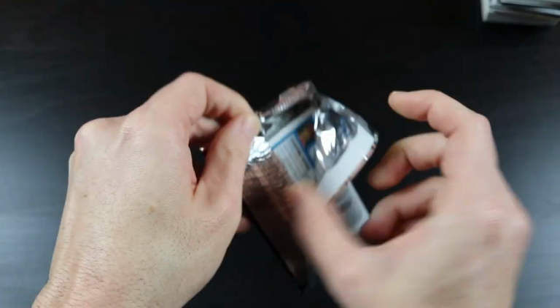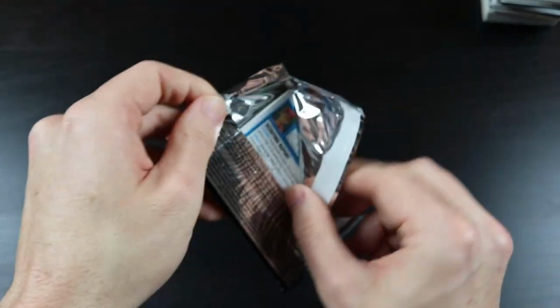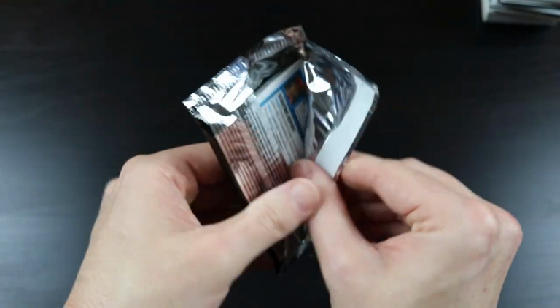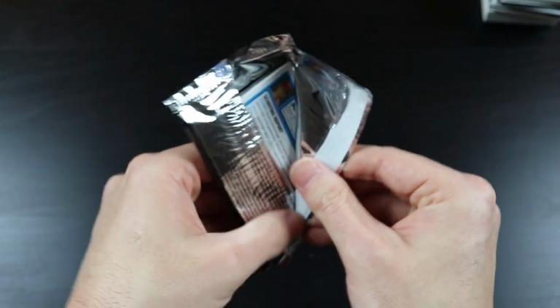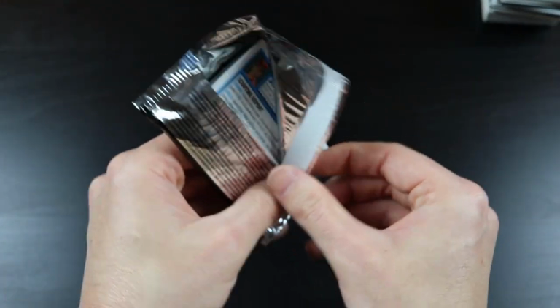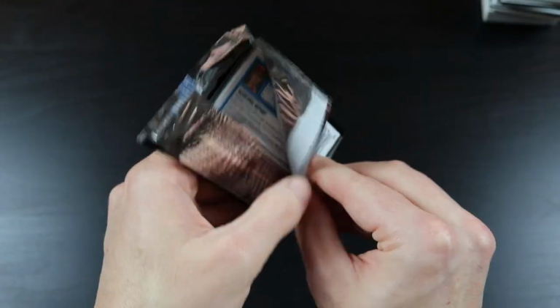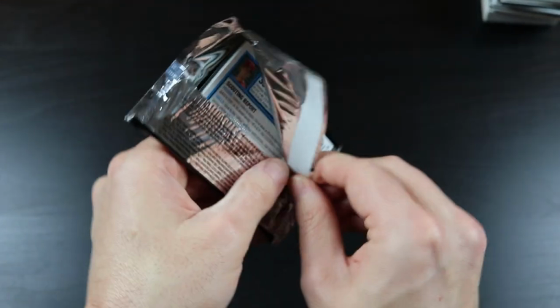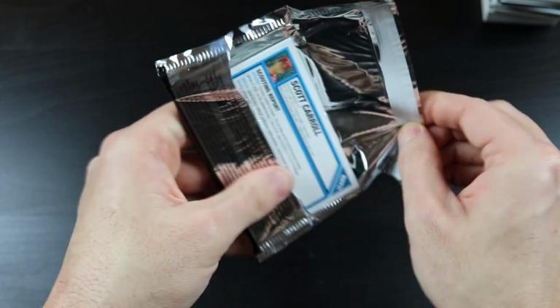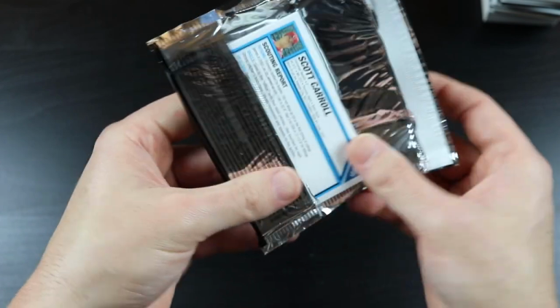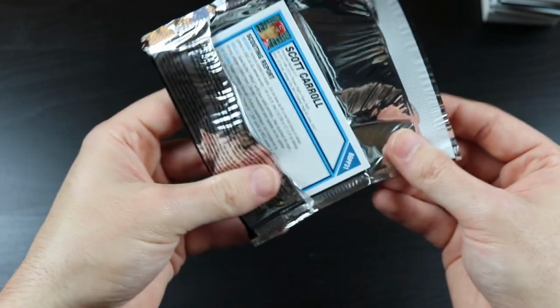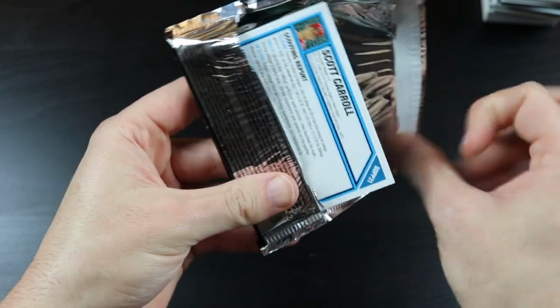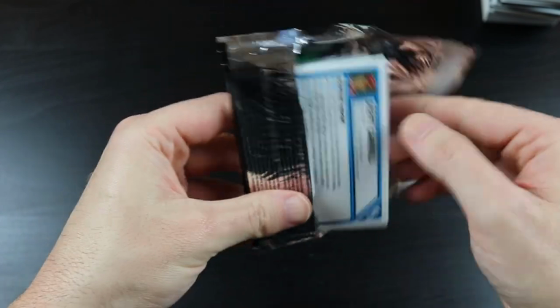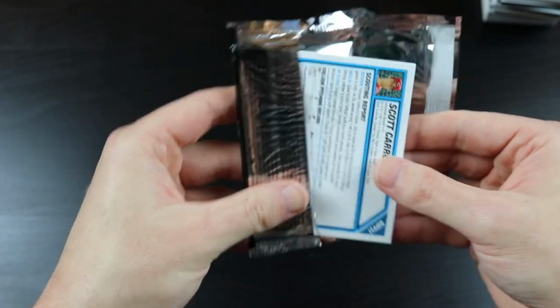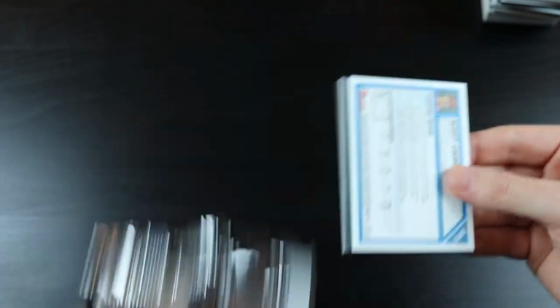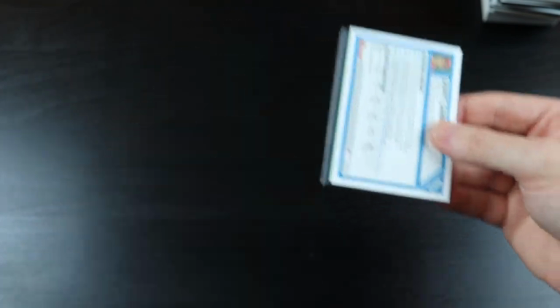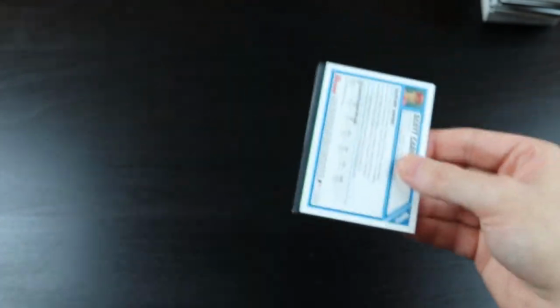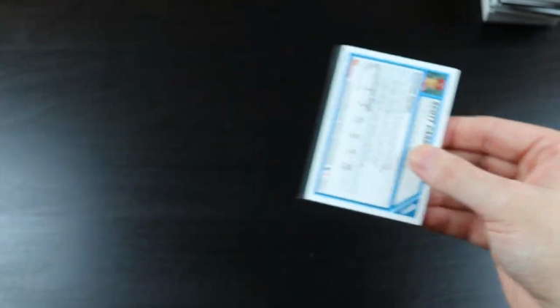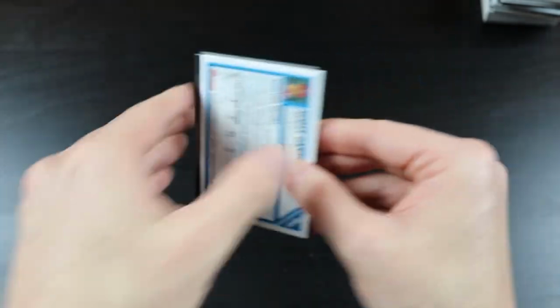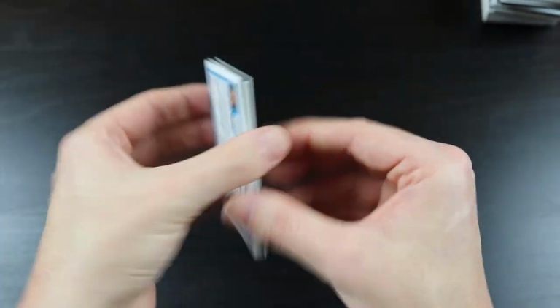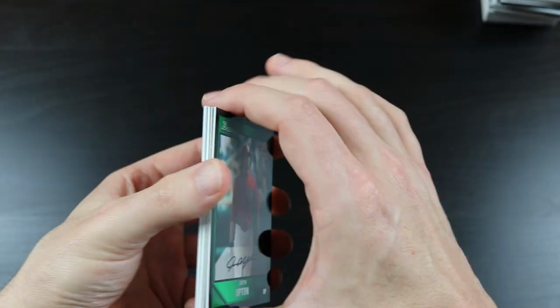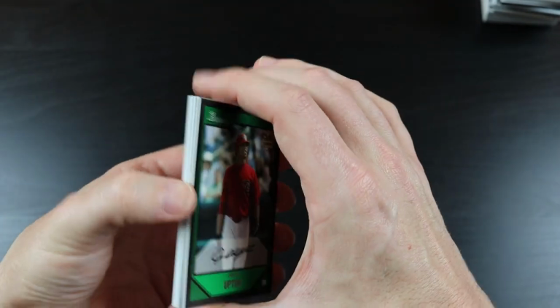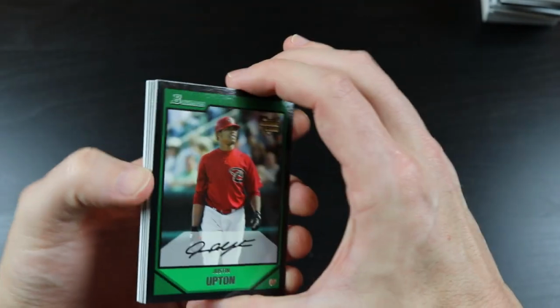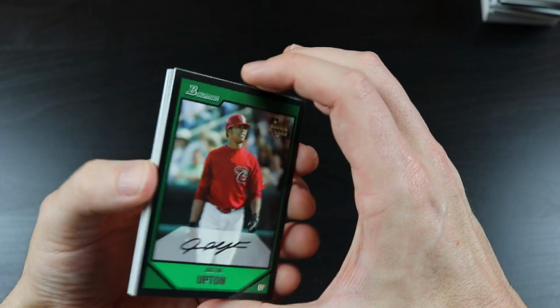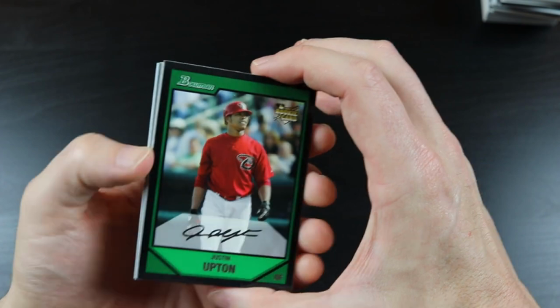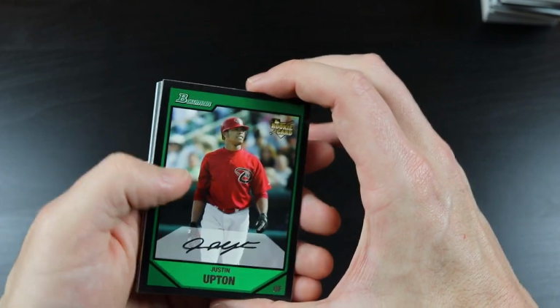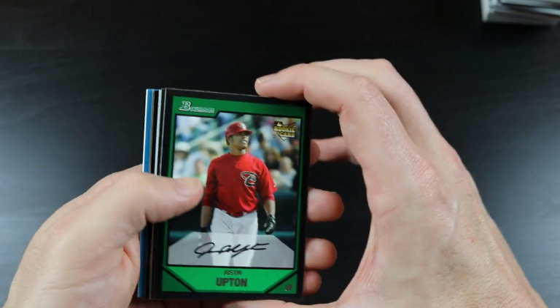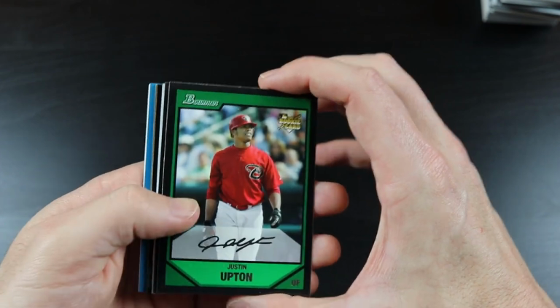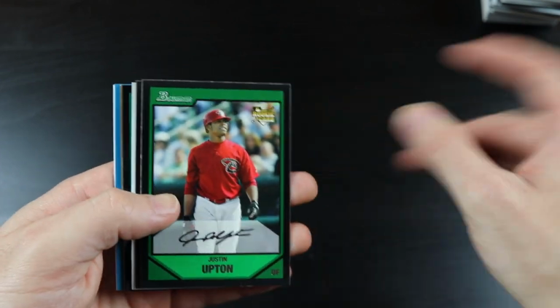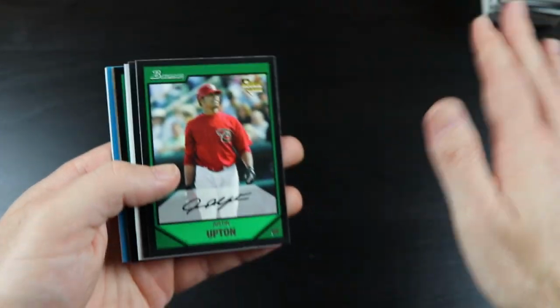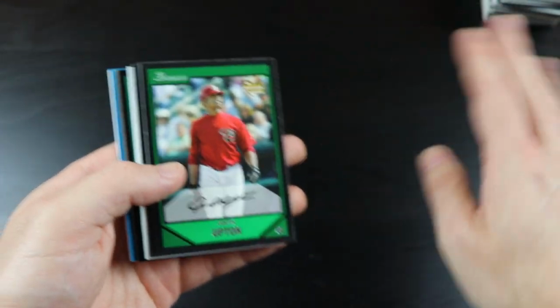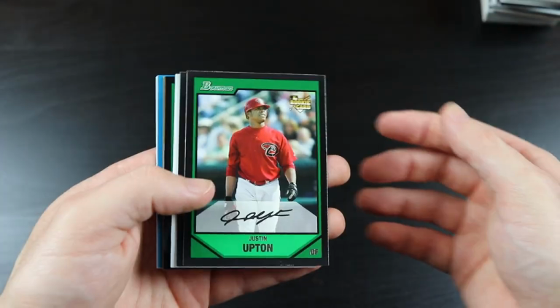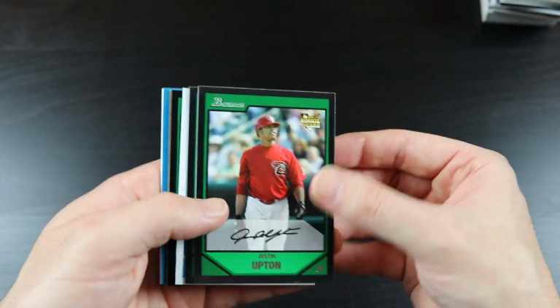I think there are autographs in this — potential autographs. I didn't see that there were guaranteed autographs or anything; I think it's just an odds-type thing.